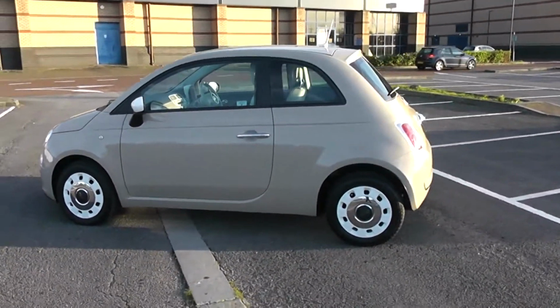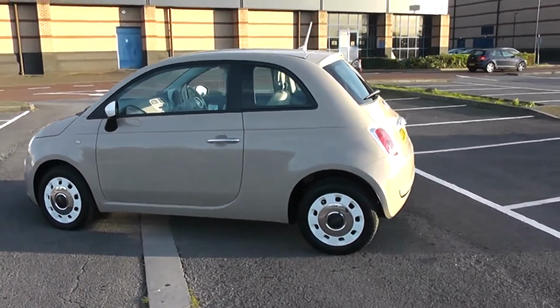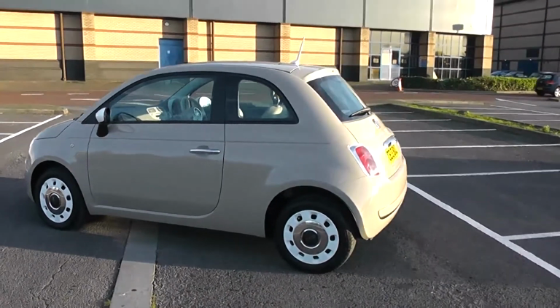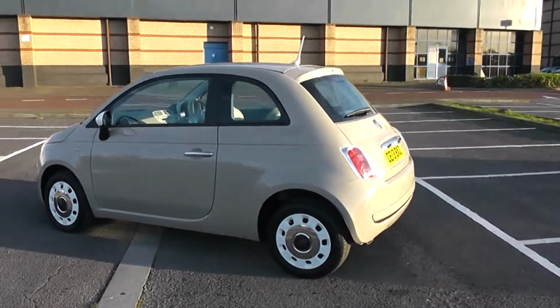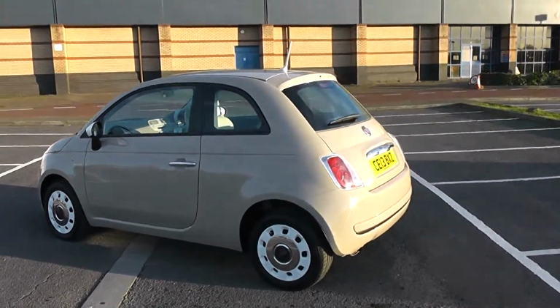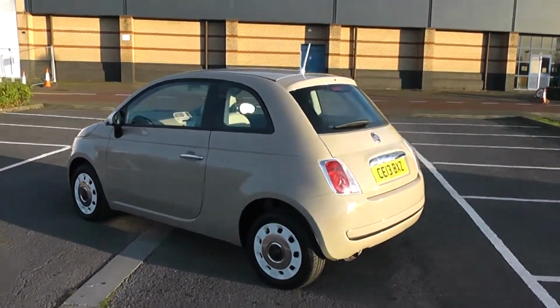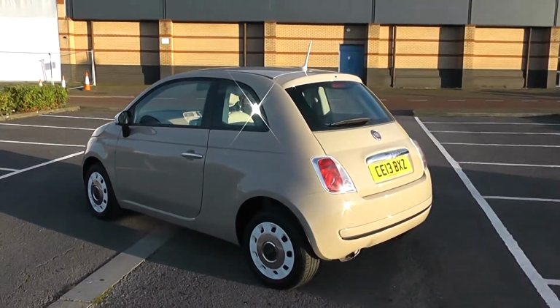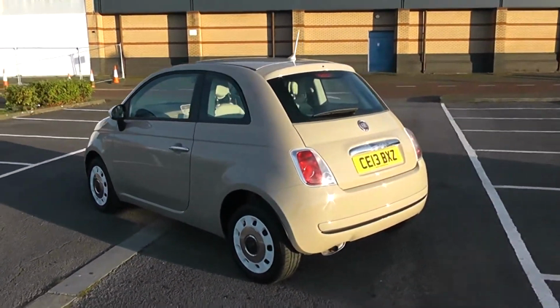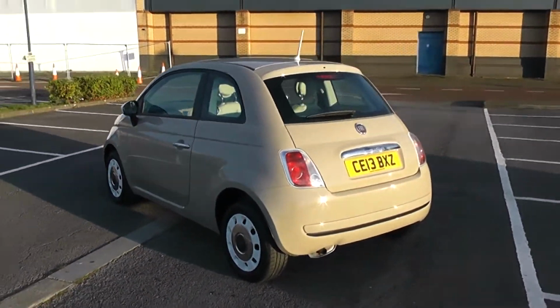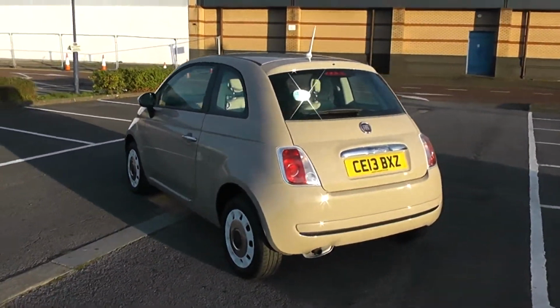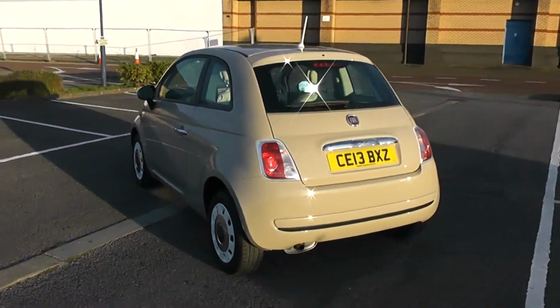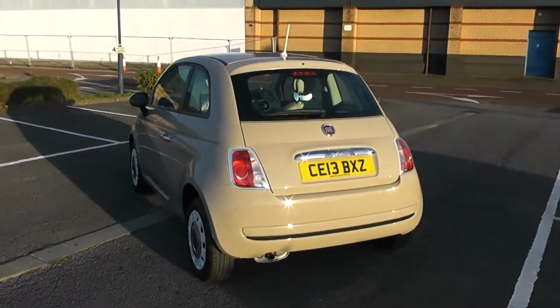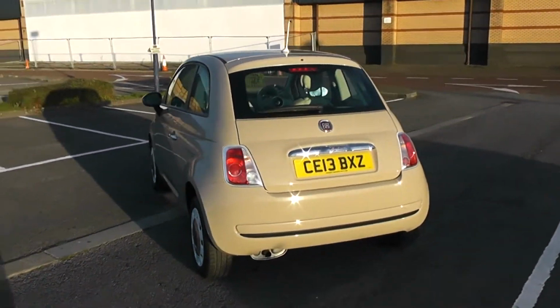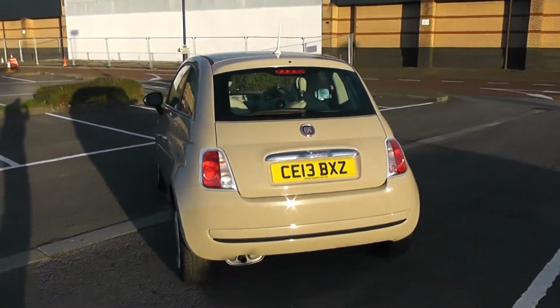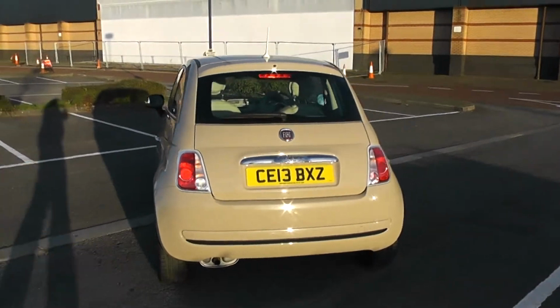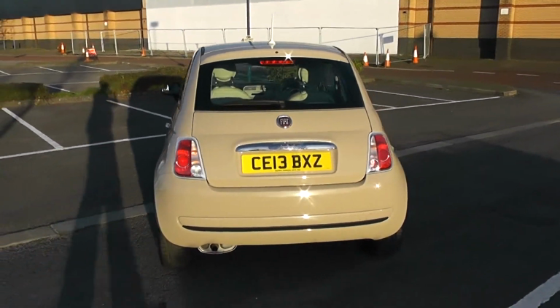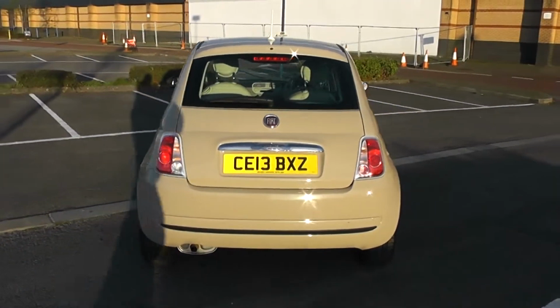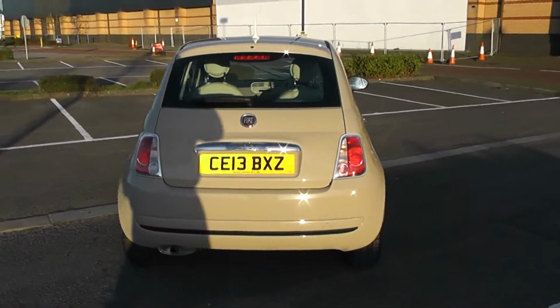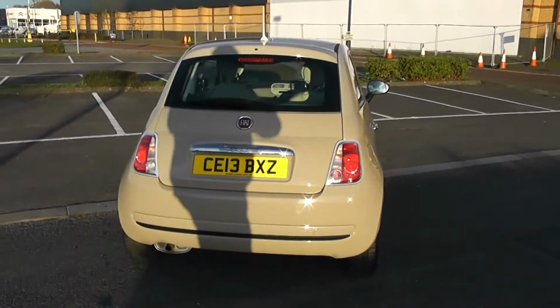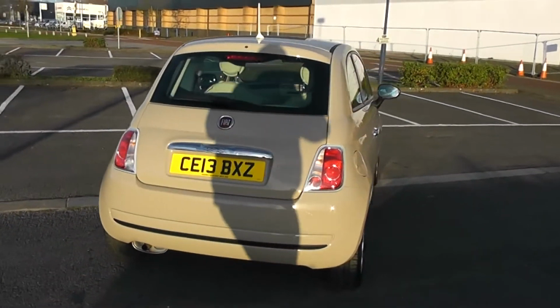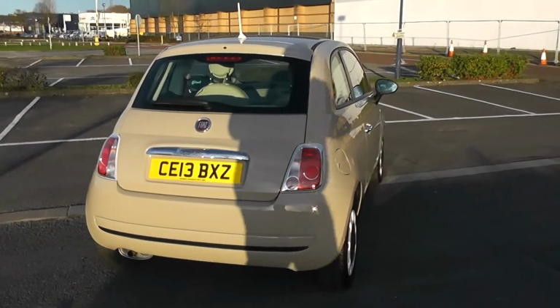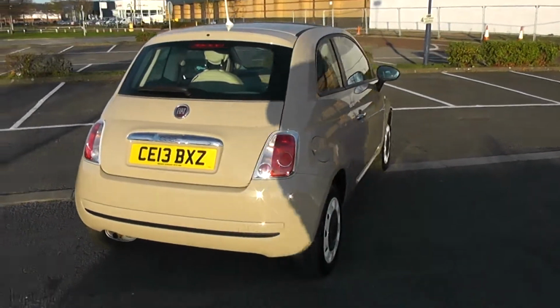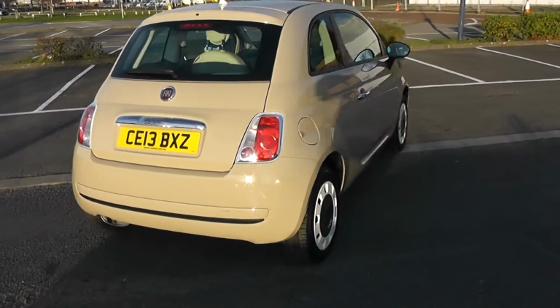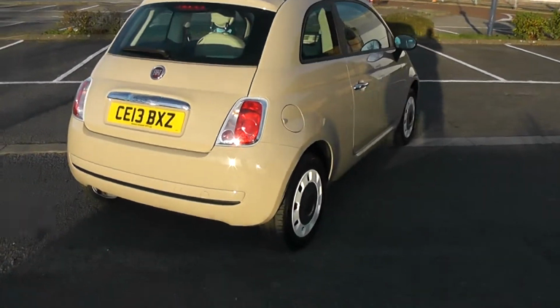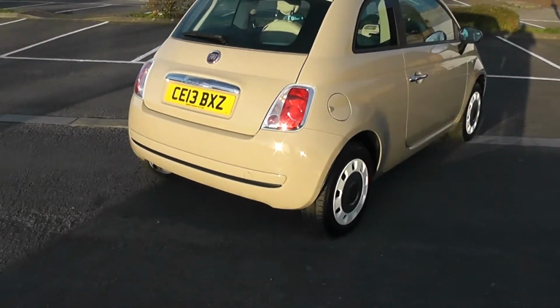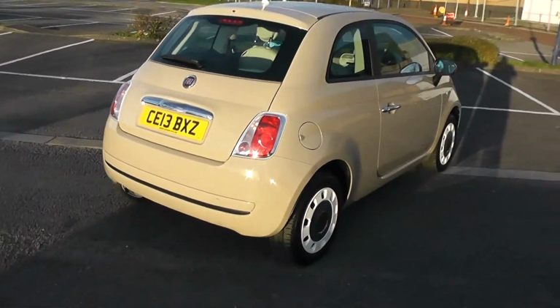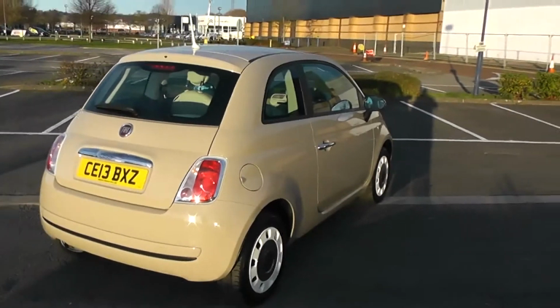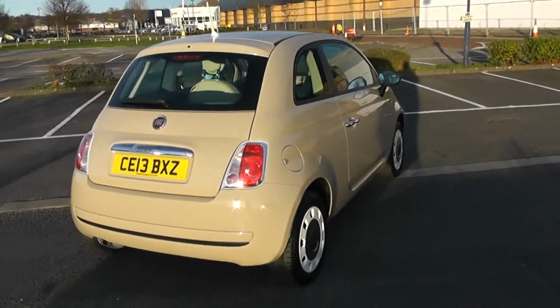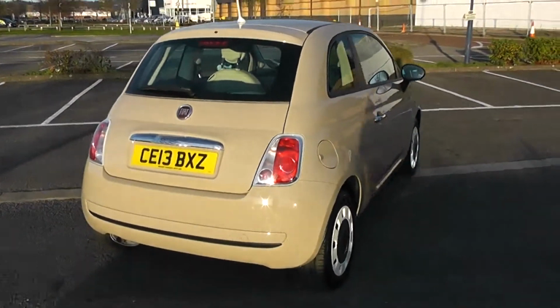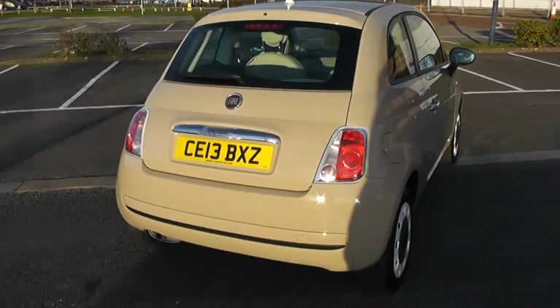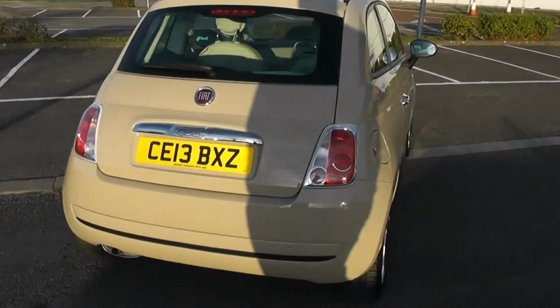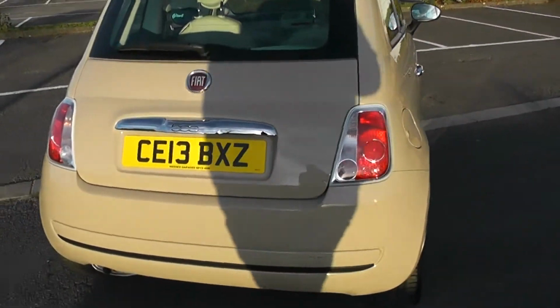As we come round the back you'll be able to see the heated rear windscreen. The fuel economy for this vehicle will be at 58.9 miles to the gallon on a combined cycle, currently placing this vehicle in tax band C which is at £30 per year. So there's the 360.